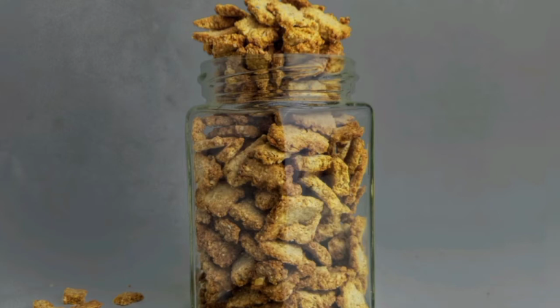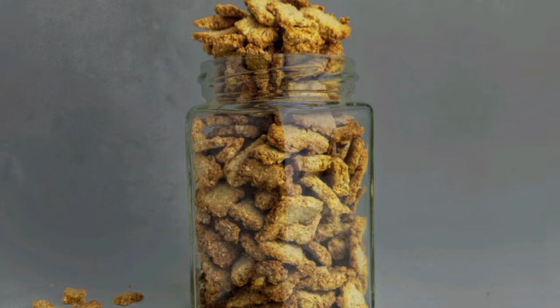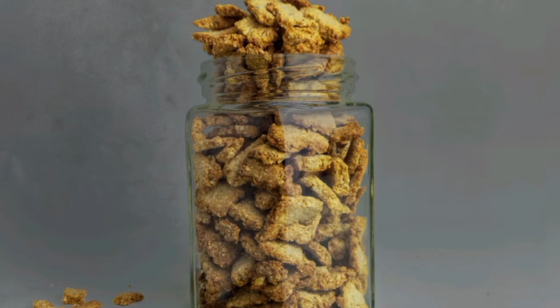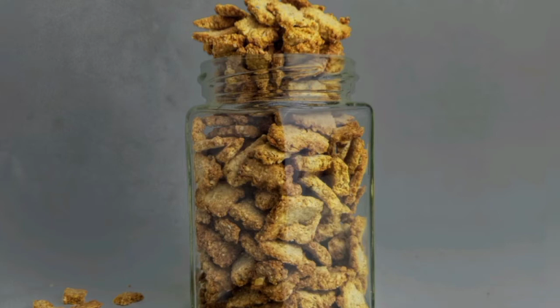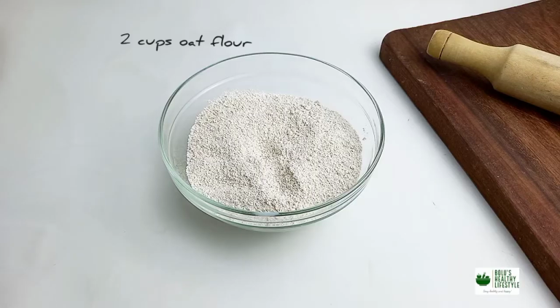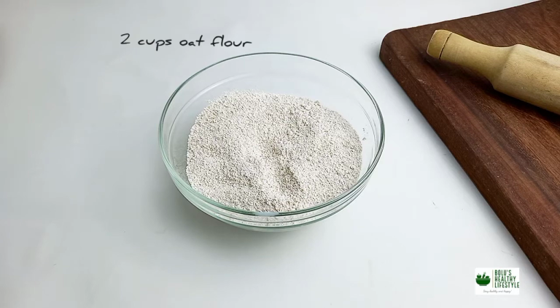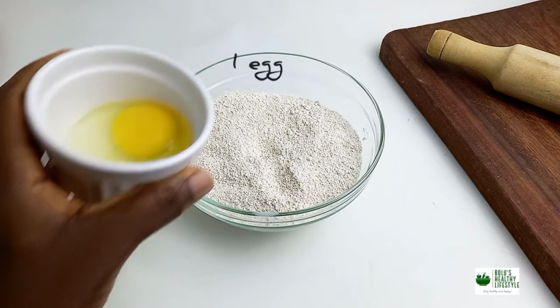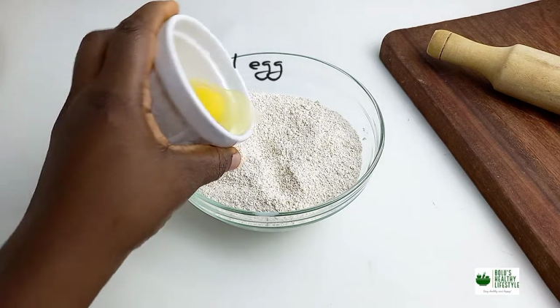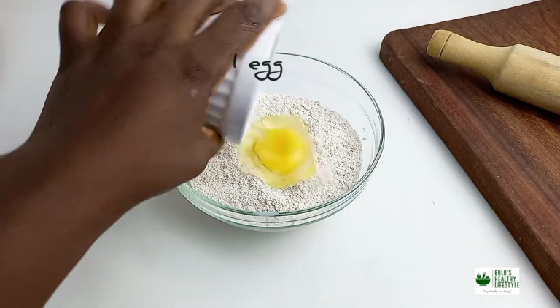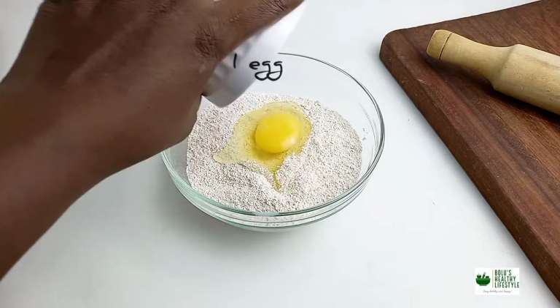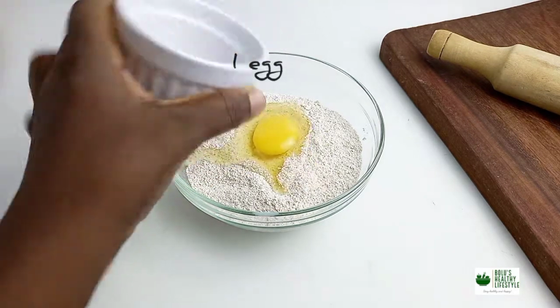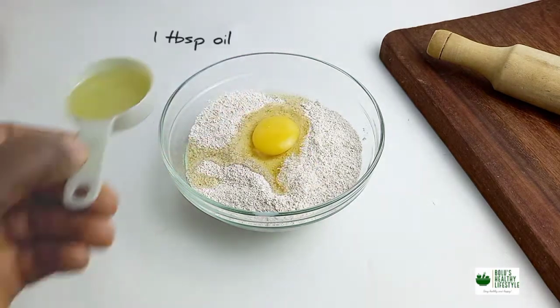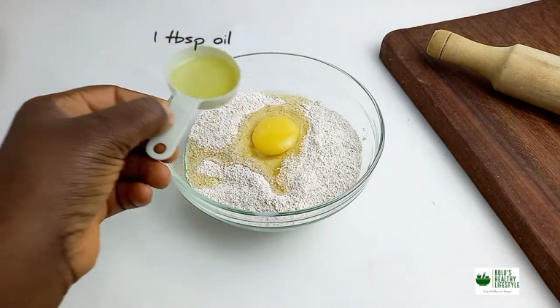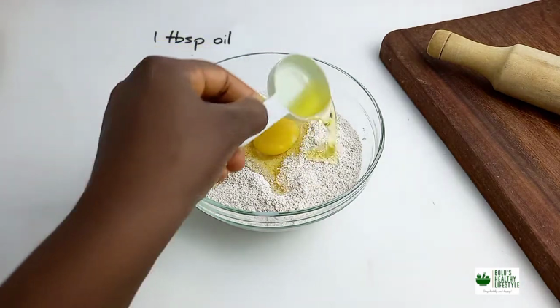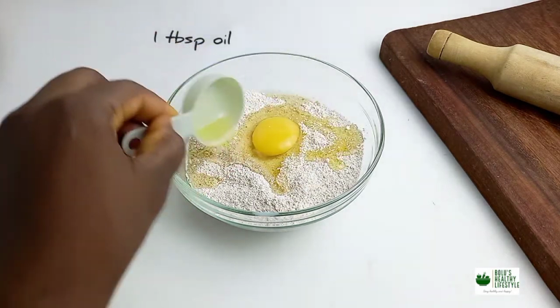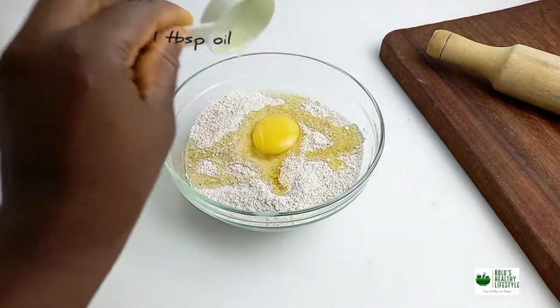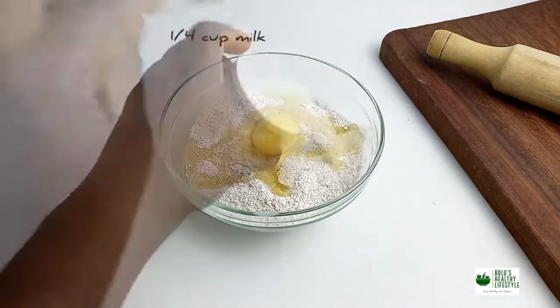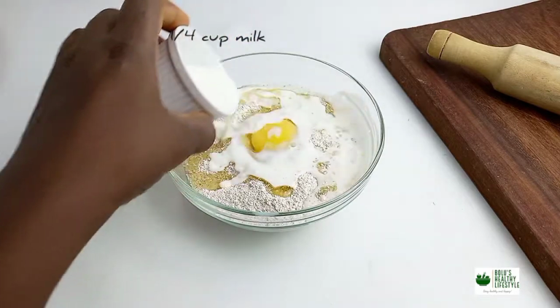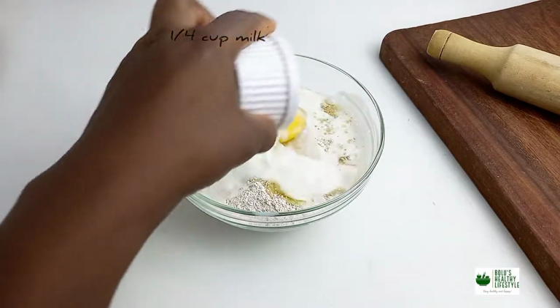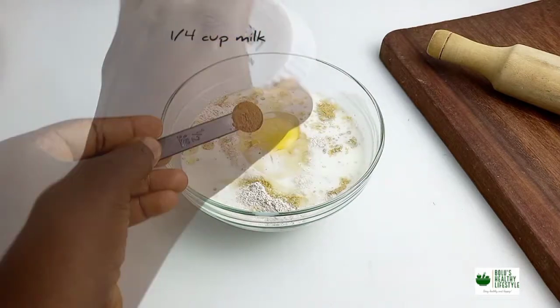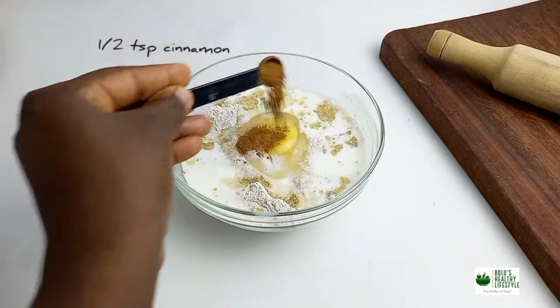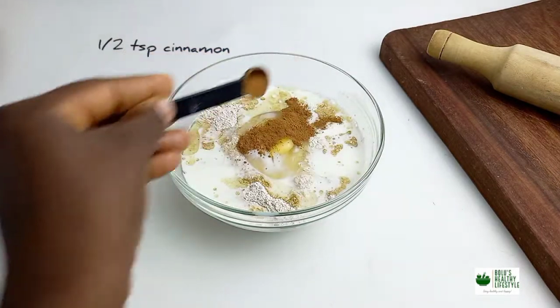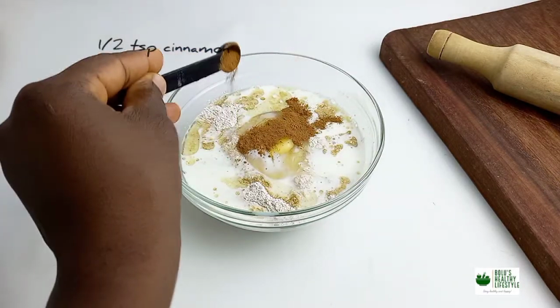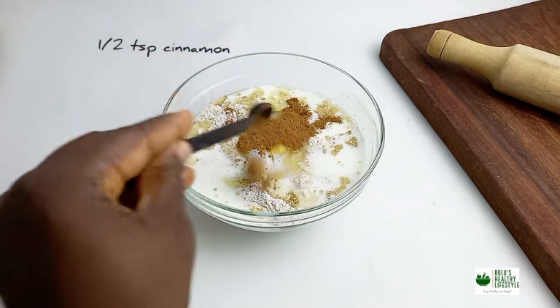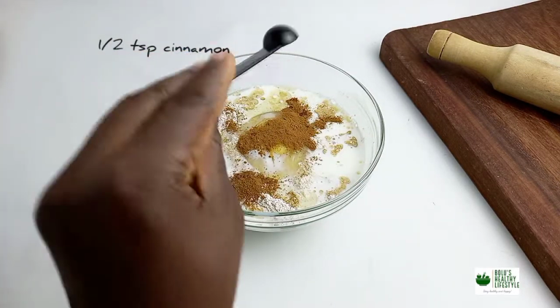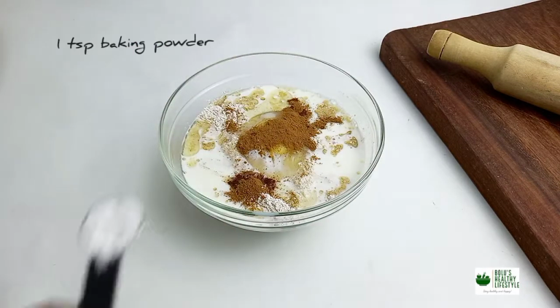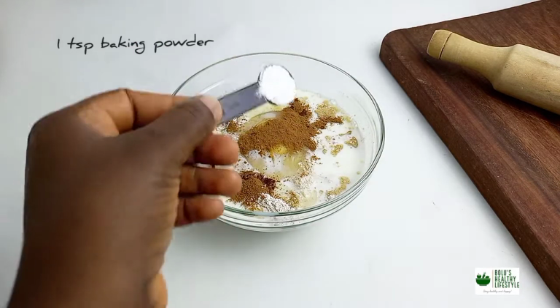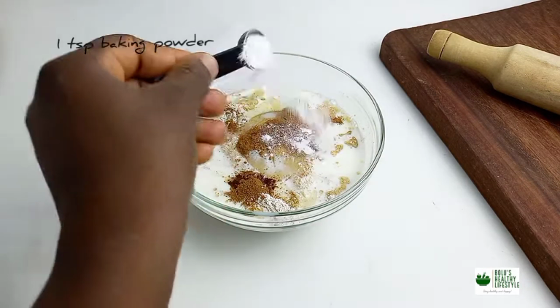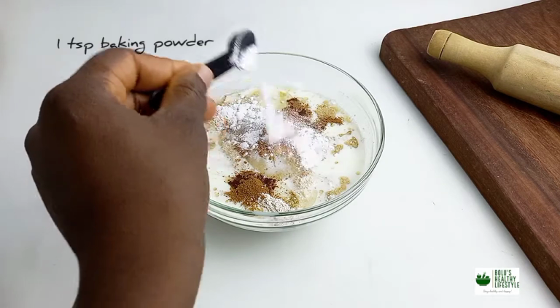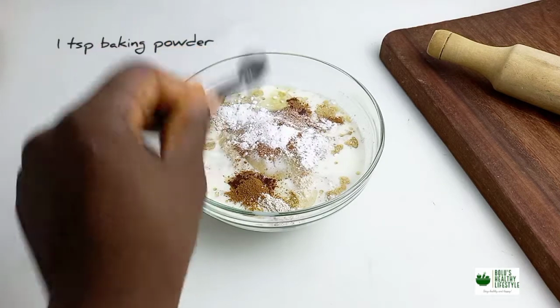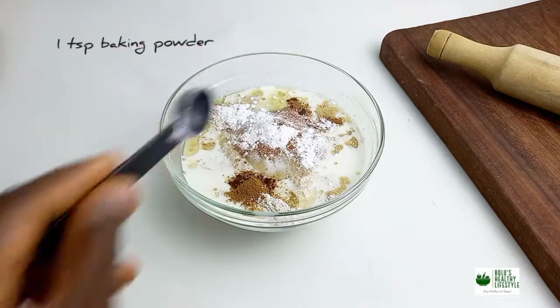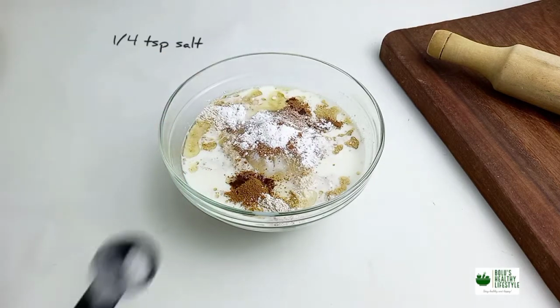So in a bowl, you measure 2 cups of oat flour, add 1 egg to it, add your tablespoon of oil, add some milk to it, add cinnamon, add baking powder, add some salt.